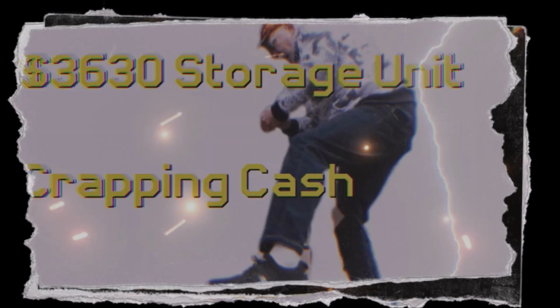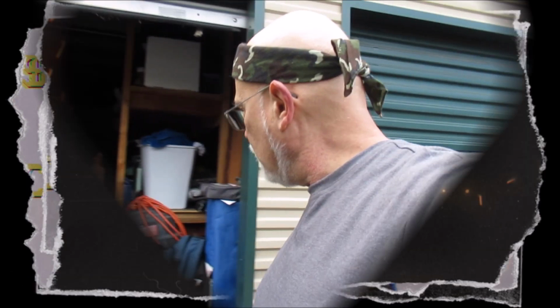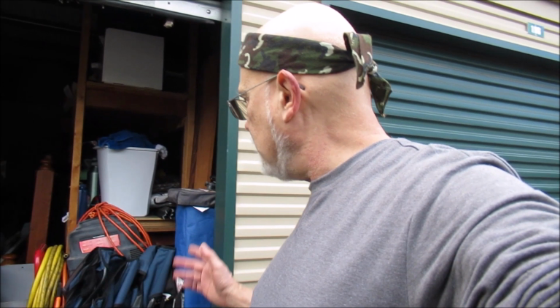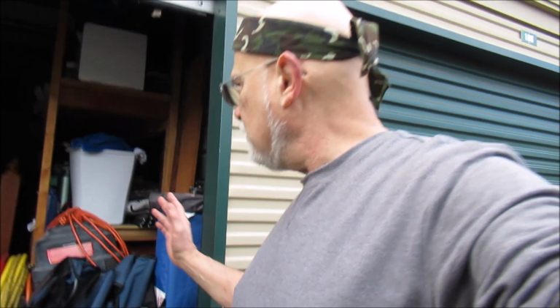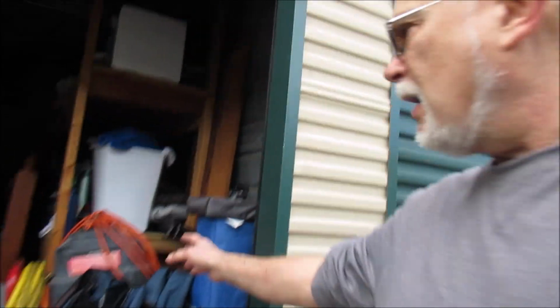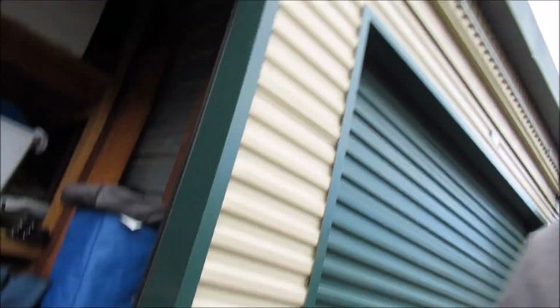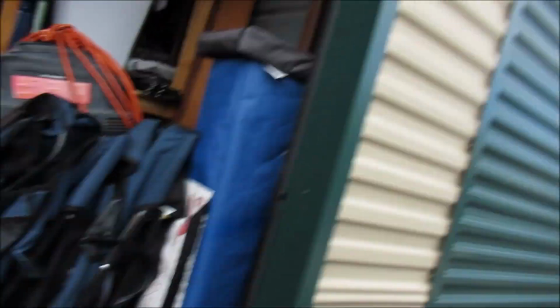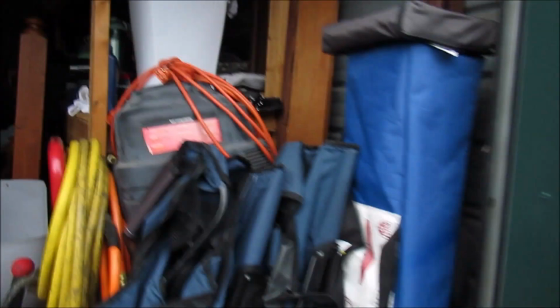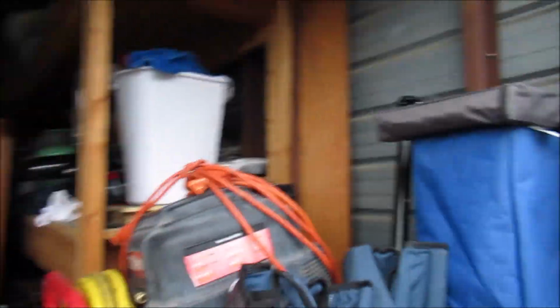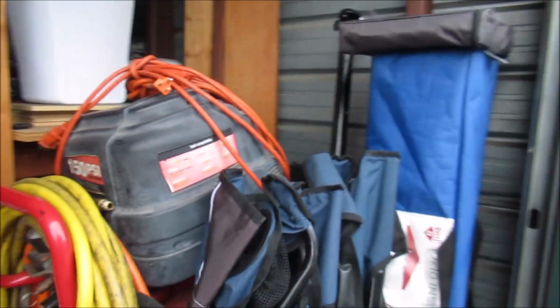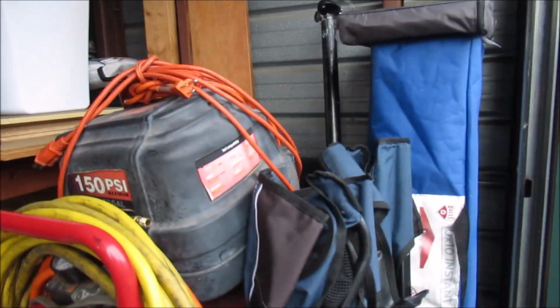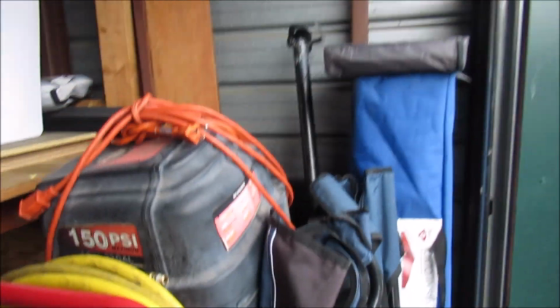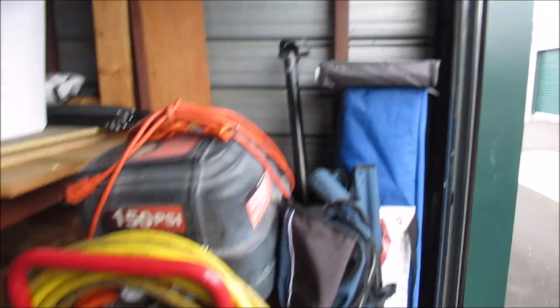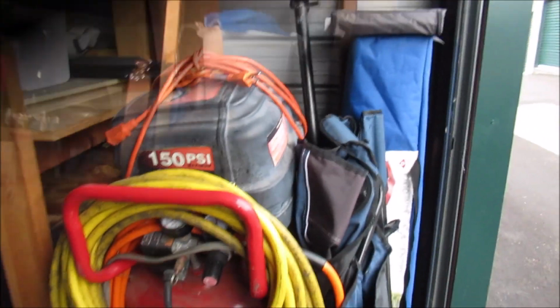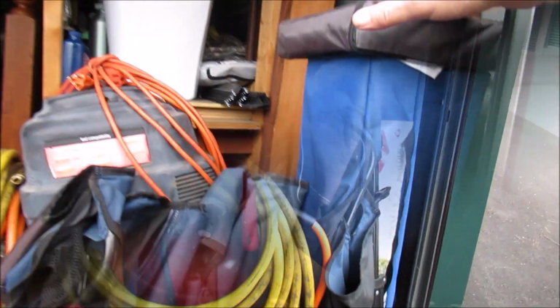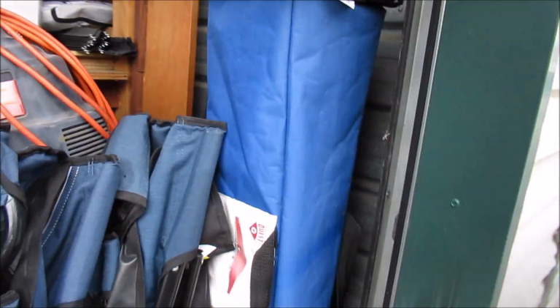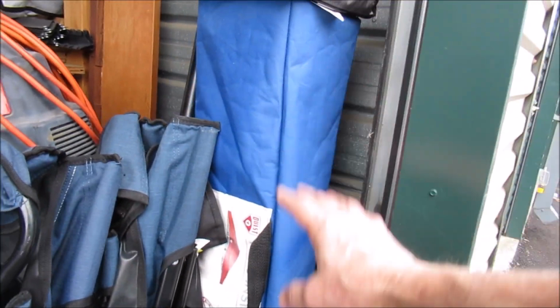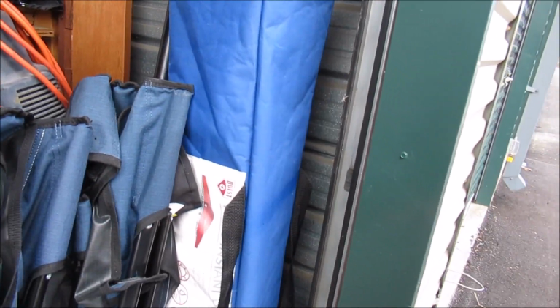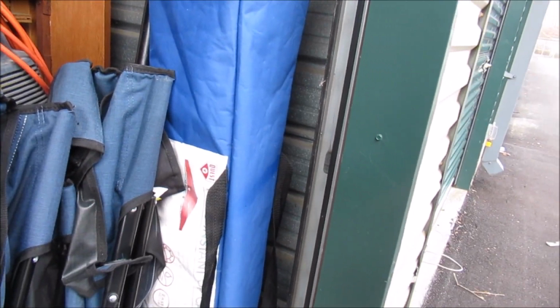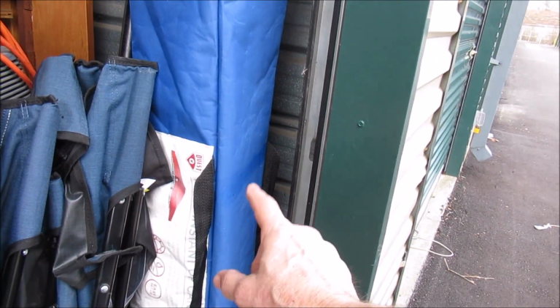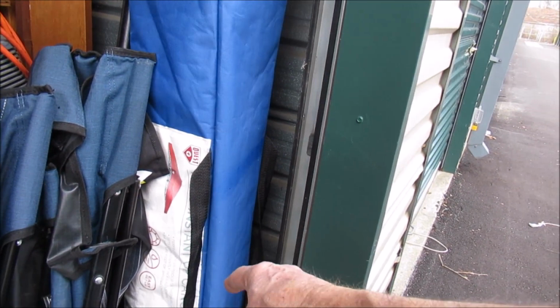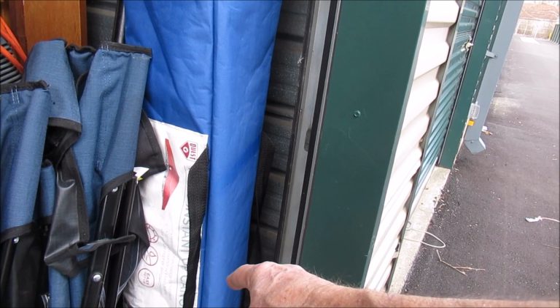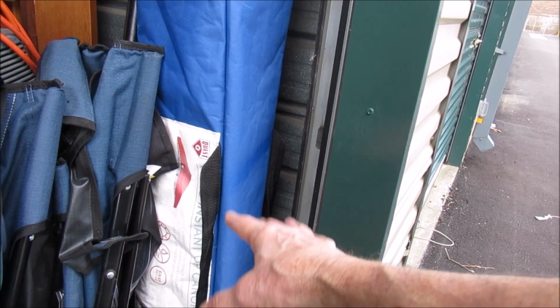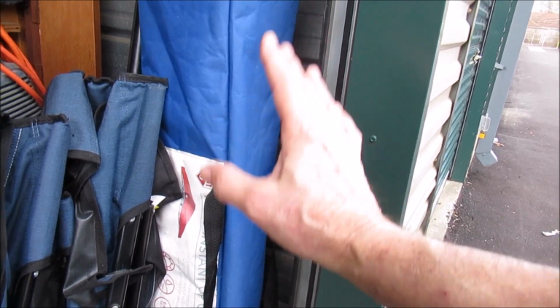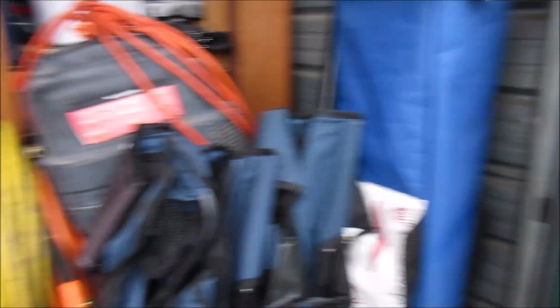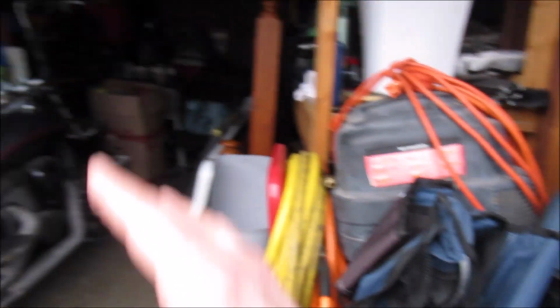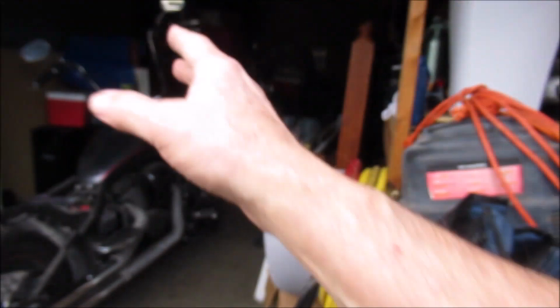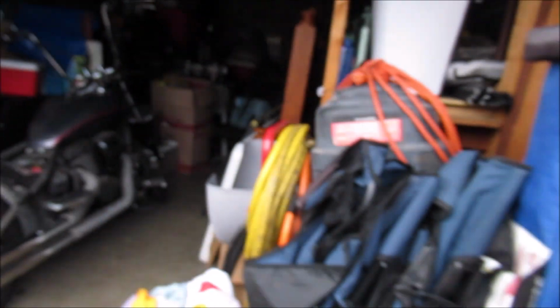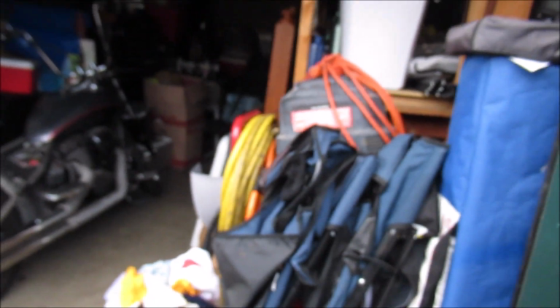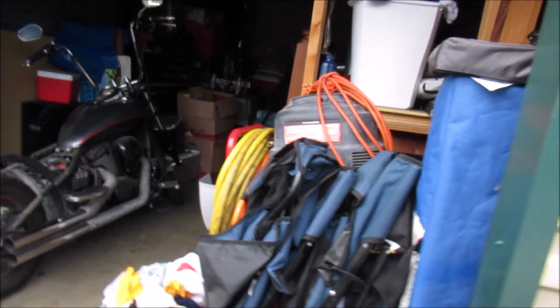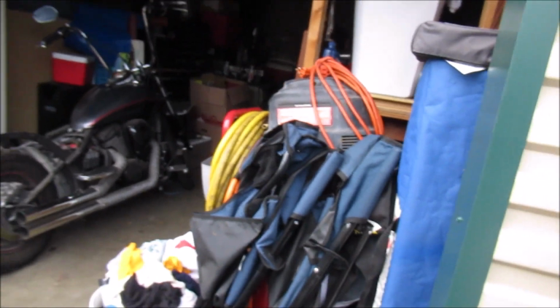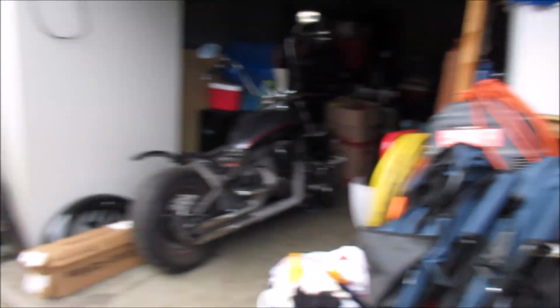I'm going to get a big ticket item today. I'm pretty much sure I'm going to take this air compressor. I'm probably going to take this canopy soon because I'll have somewhere to park the bike in the back.